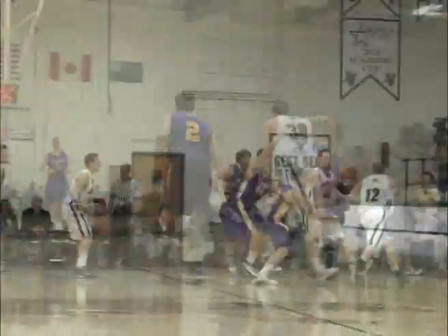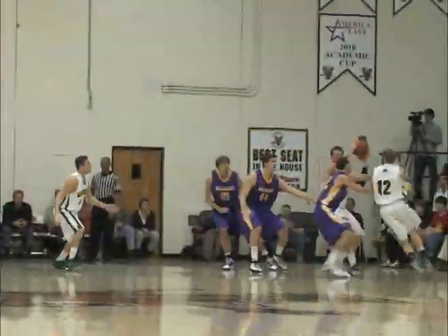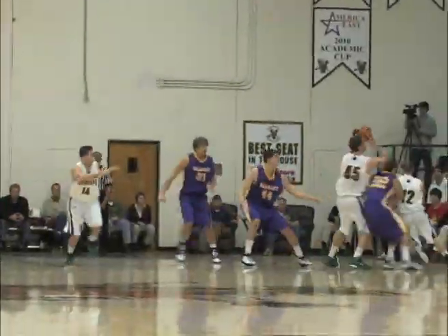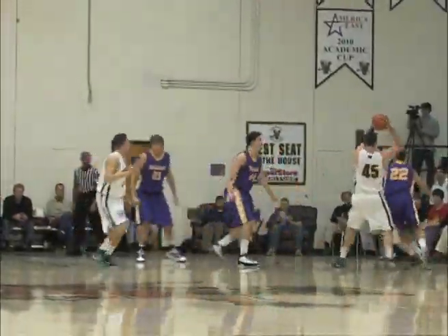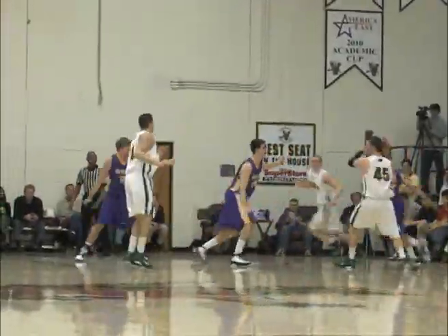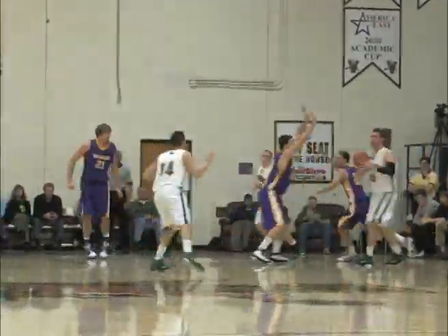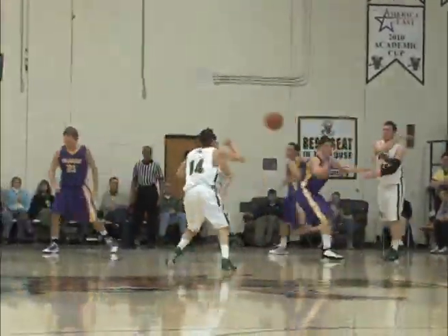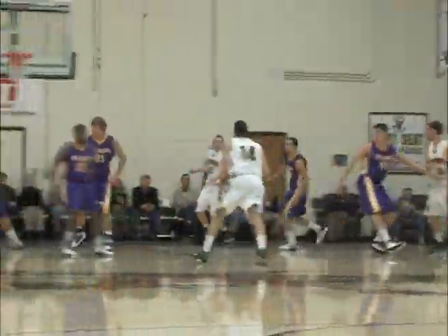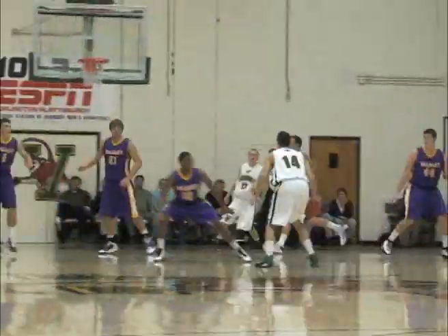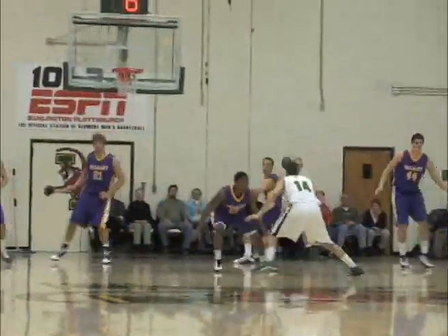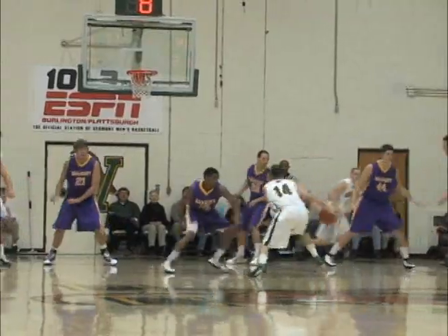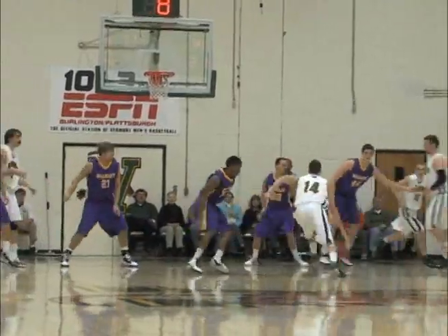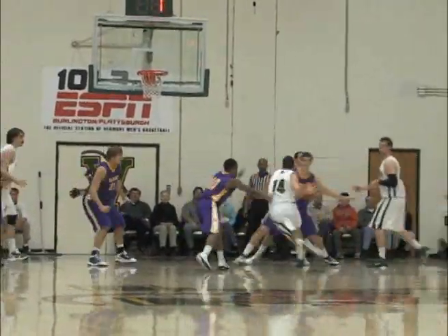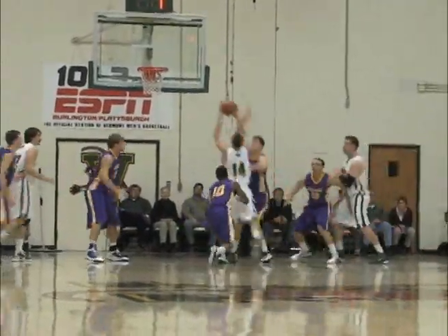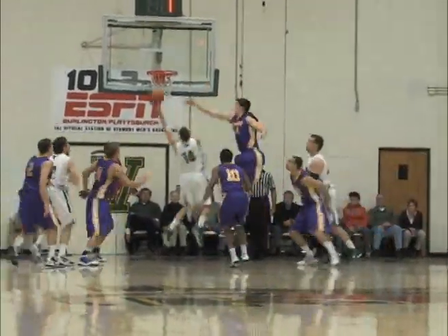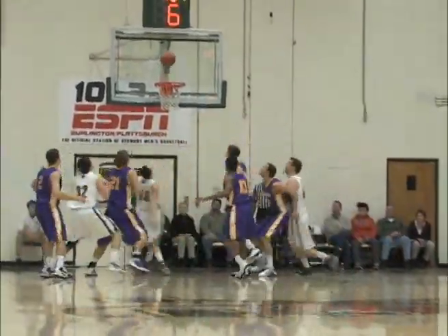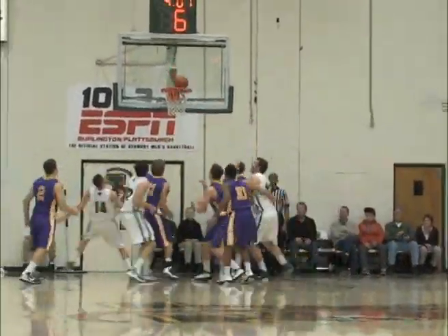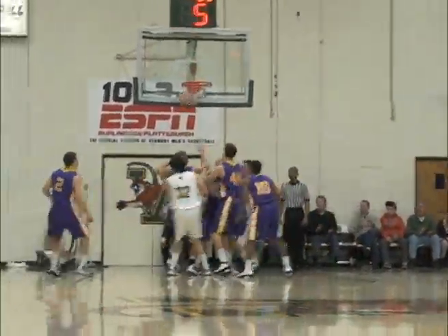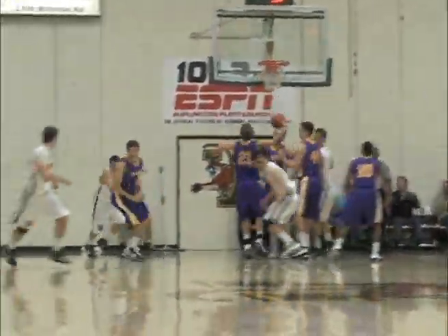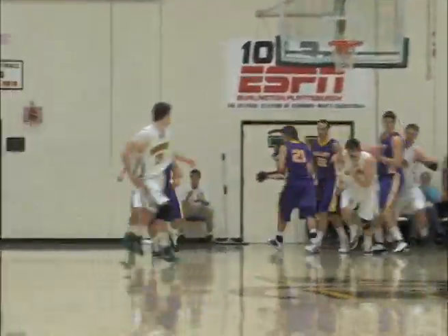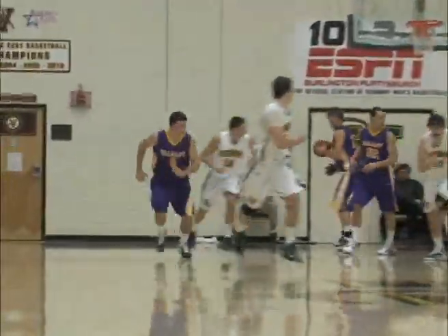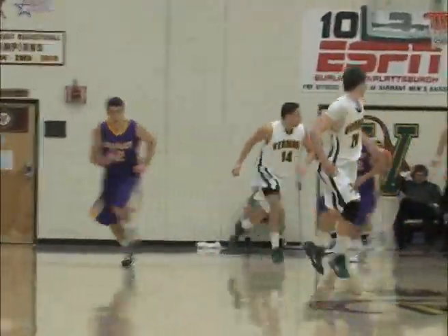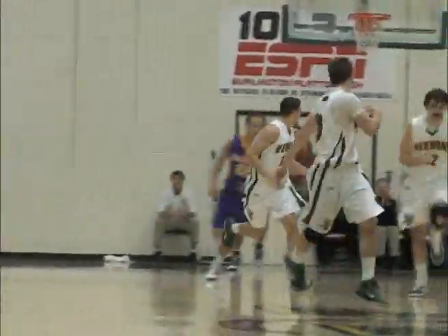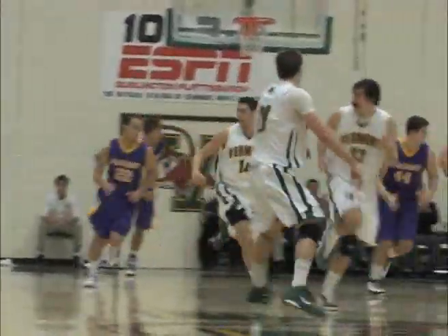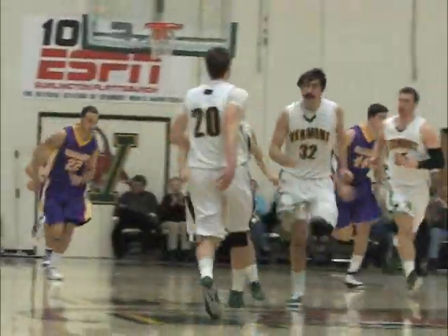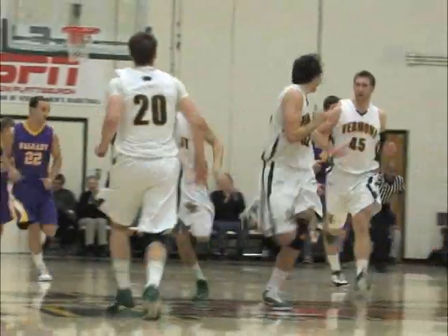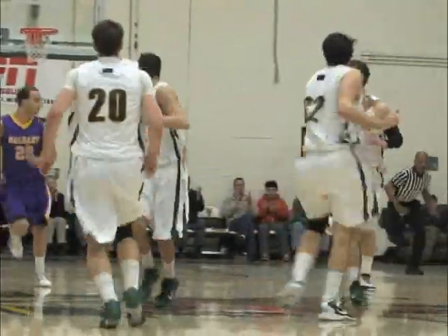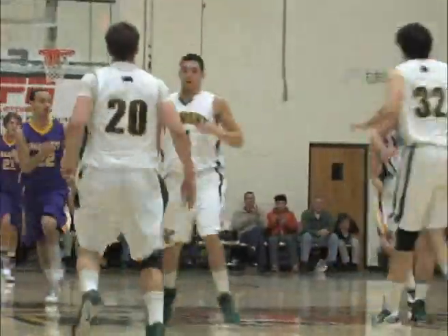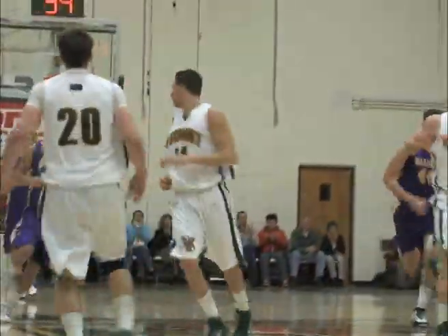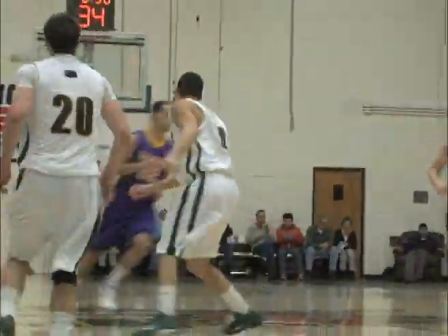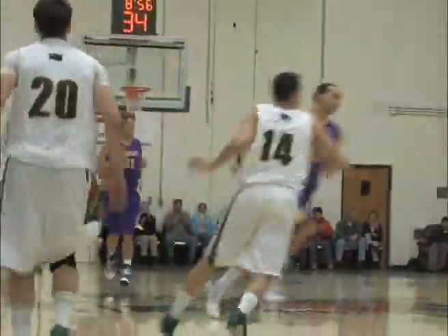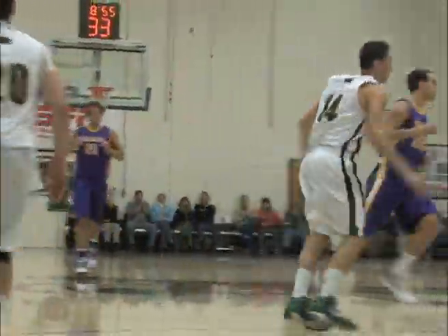Fist dribbles back out of trouble and out of the double team, and hands it off to Elbaum. Elbaum puts it on the floor, goes to the rim — left-handed shot off the window is good by Josh Elbaum. That's a nice play by Elbaum, just taking what the defense gives him.